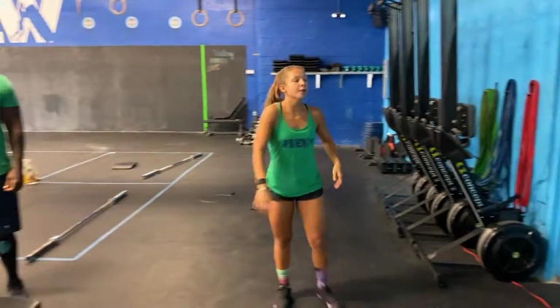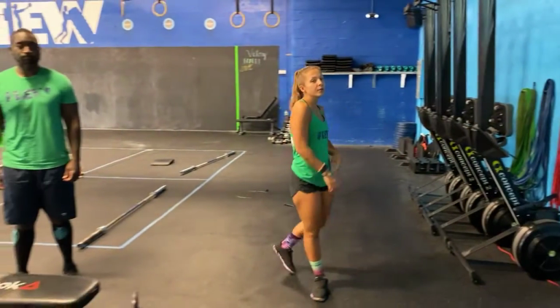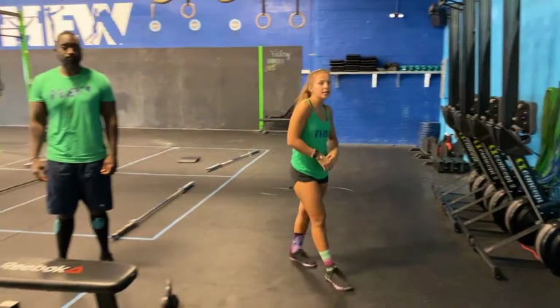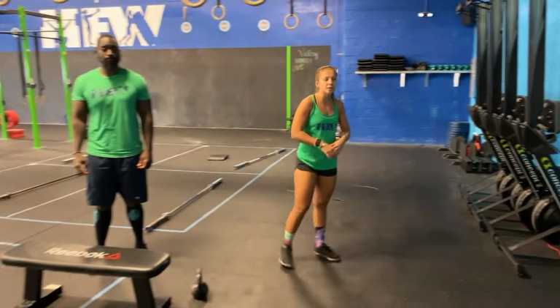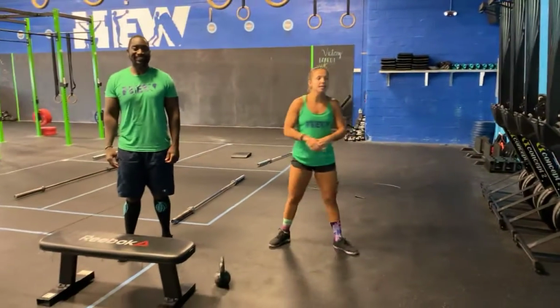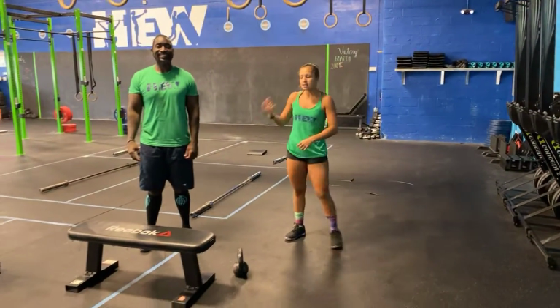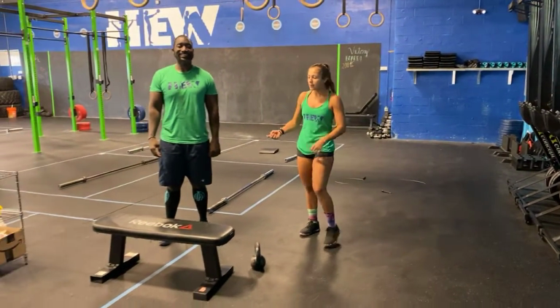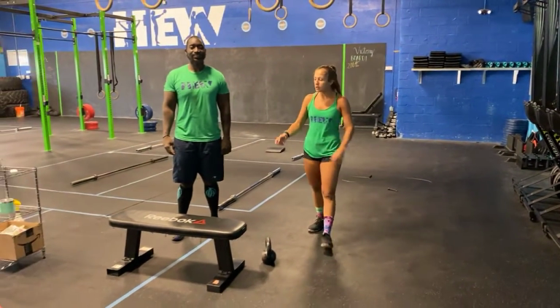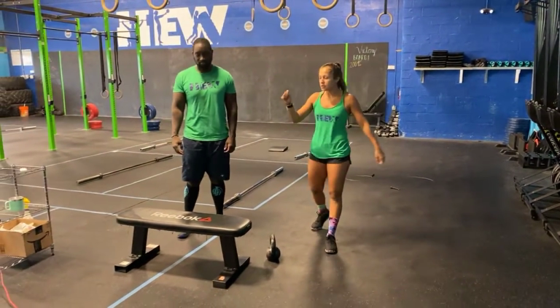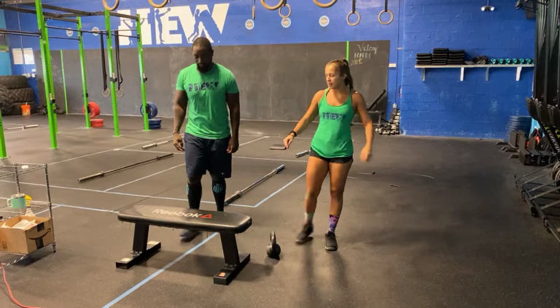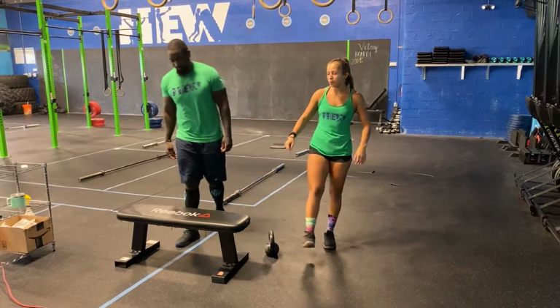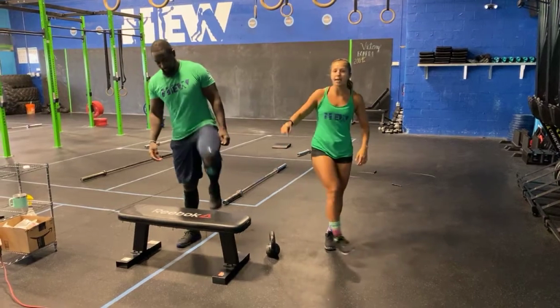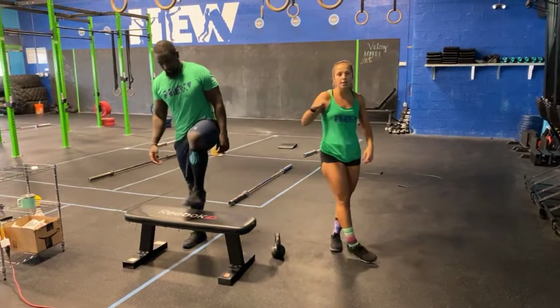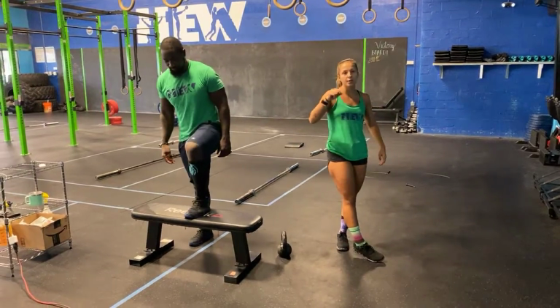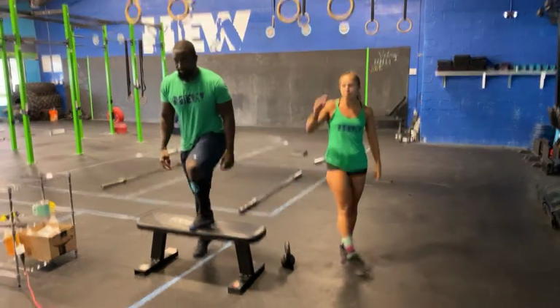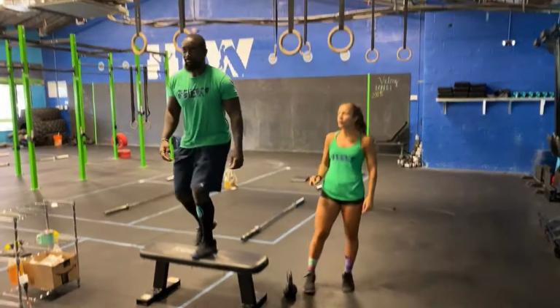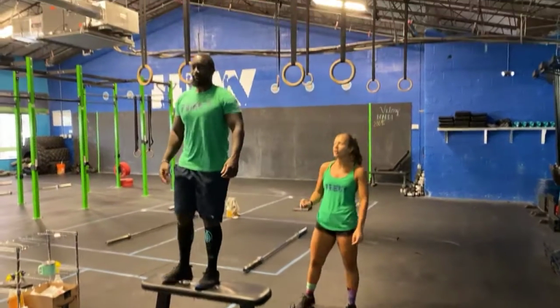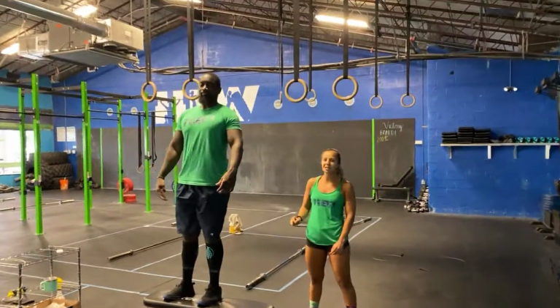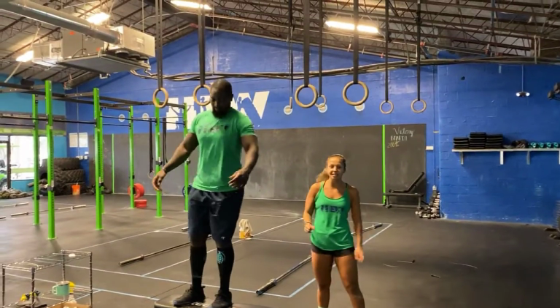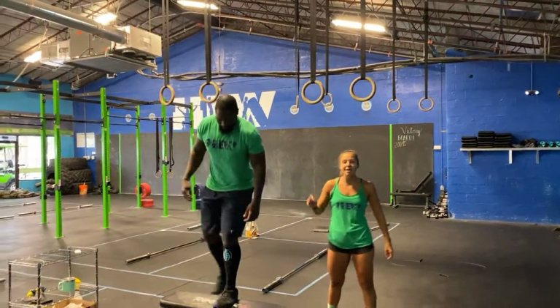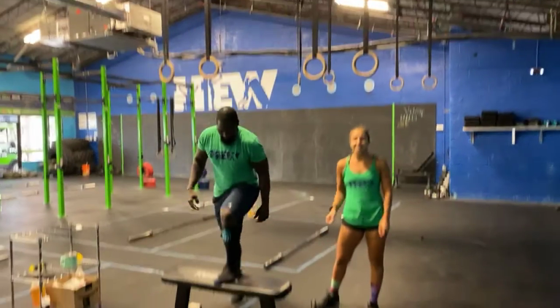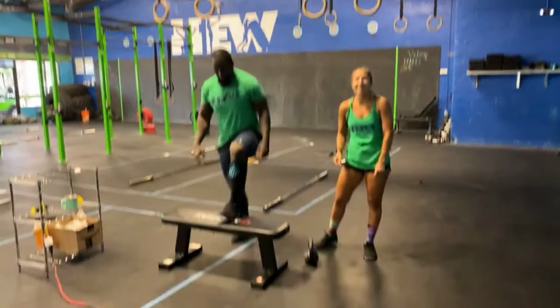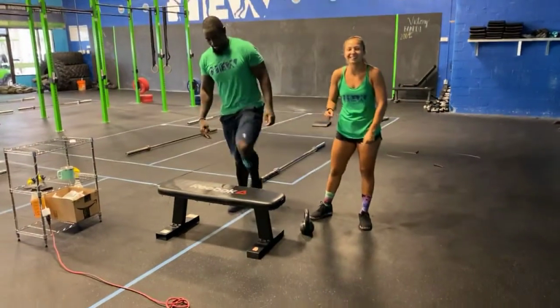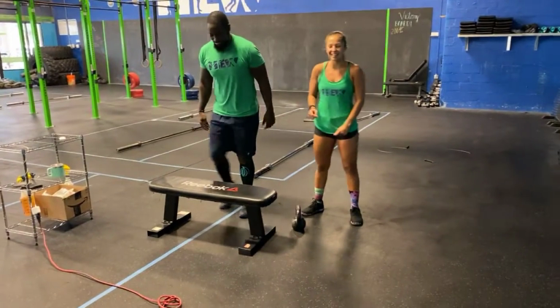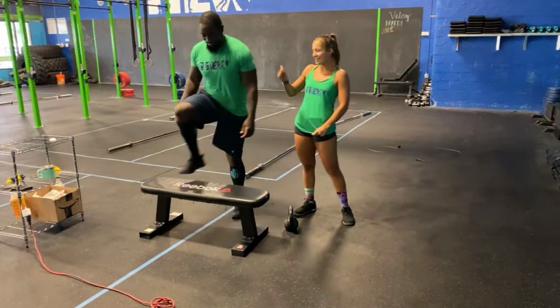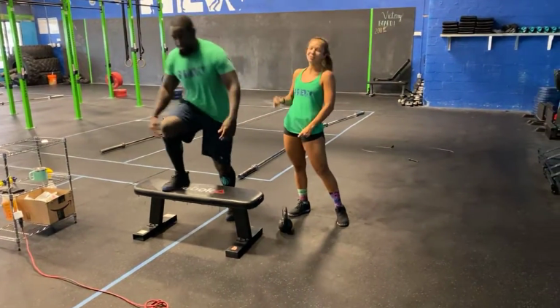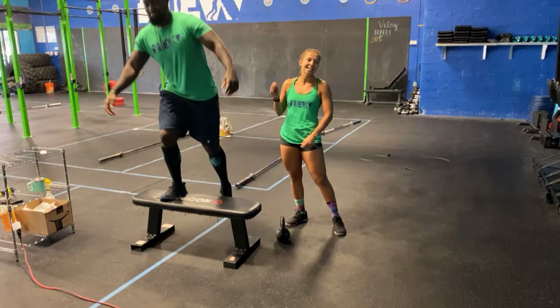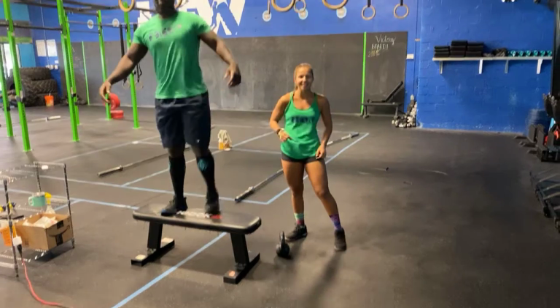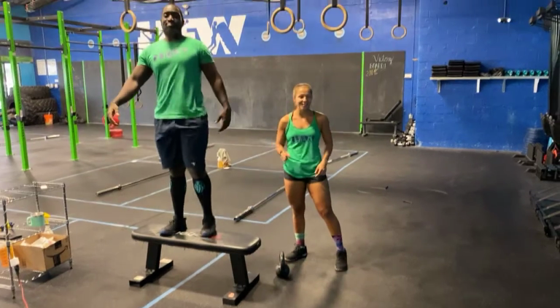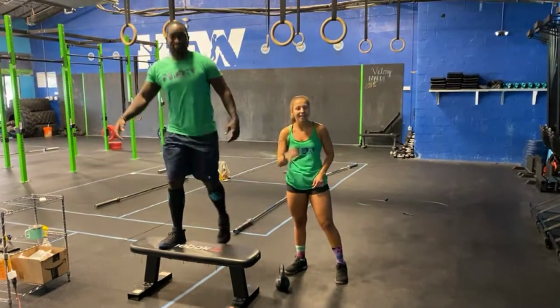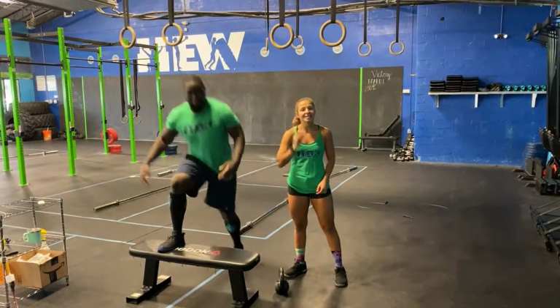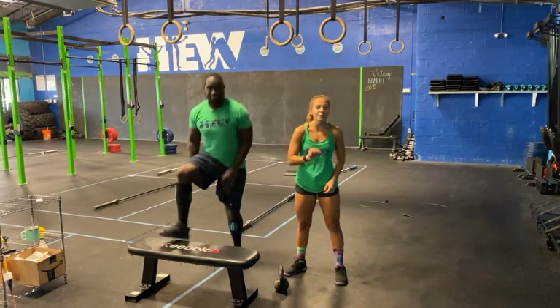100-meter run, you guys know where that is. Six step-ups — you guys are going to step up with one leg, making sure you guys reach full hip extension at the top, step down, and then alternate legs. Six total.